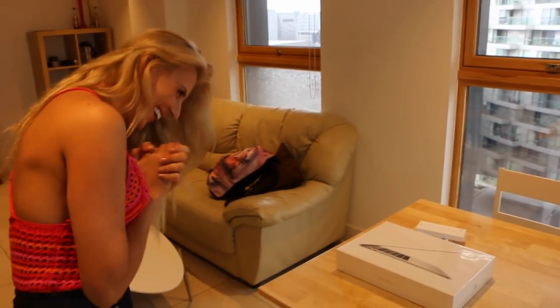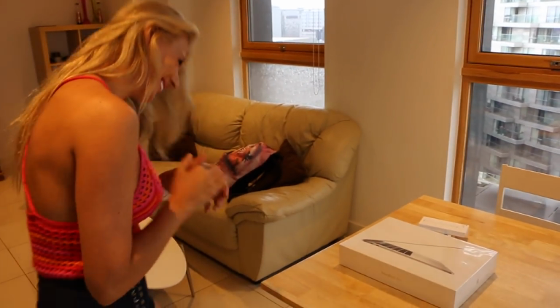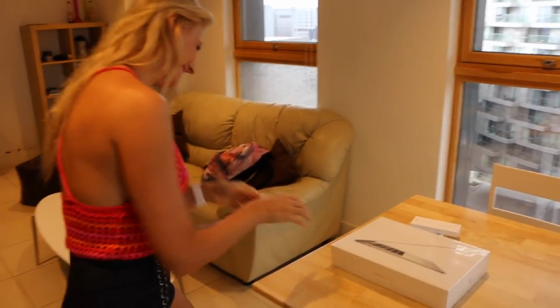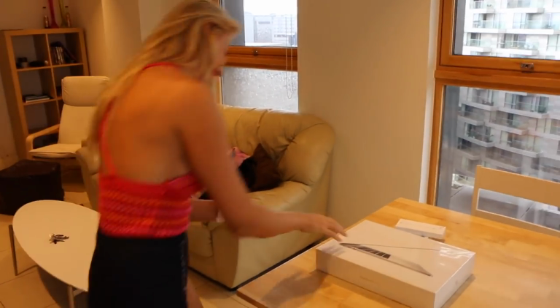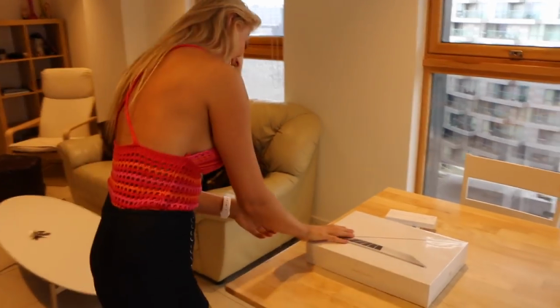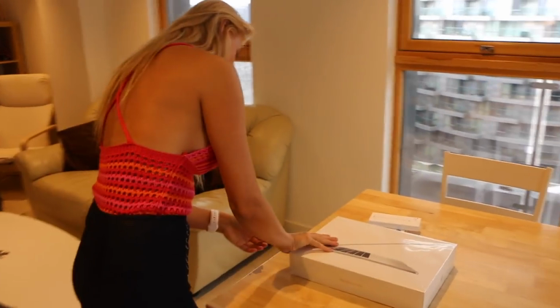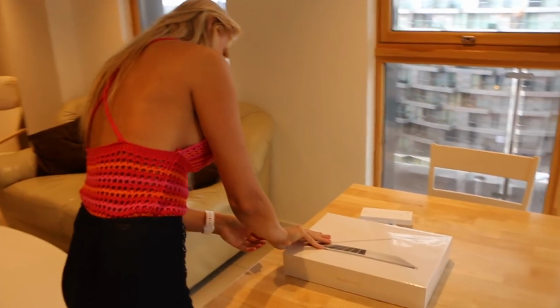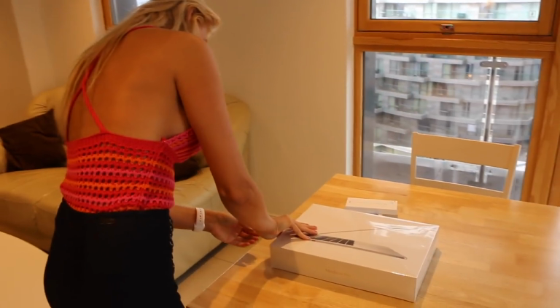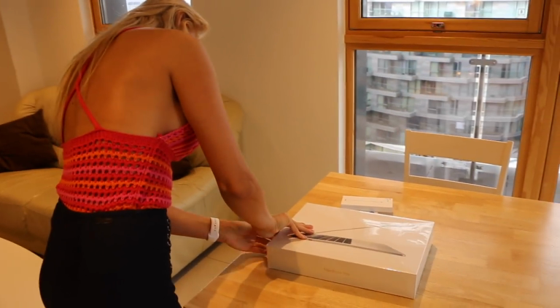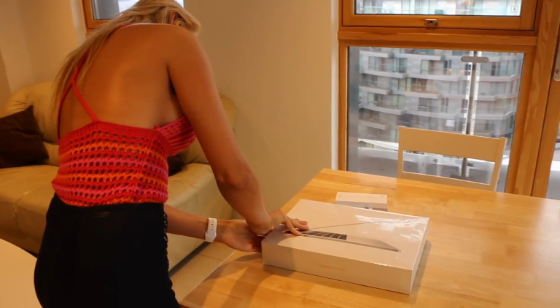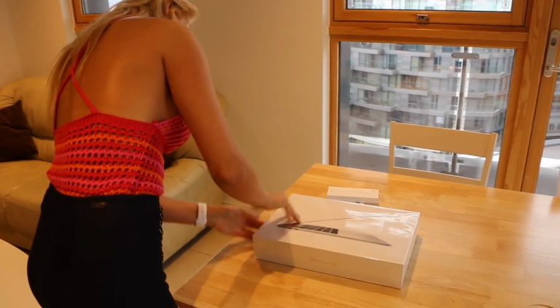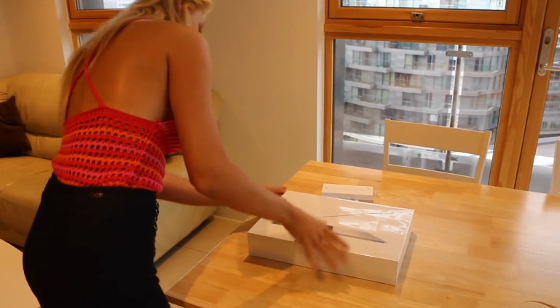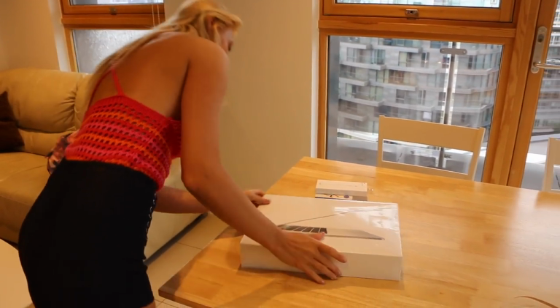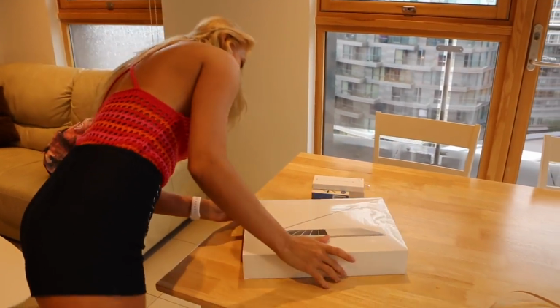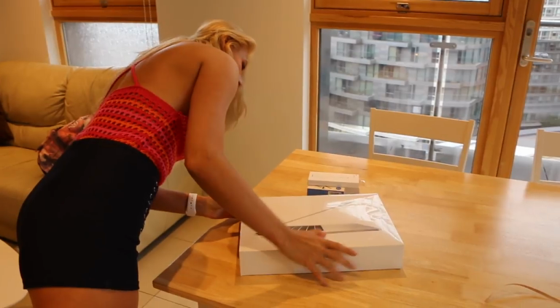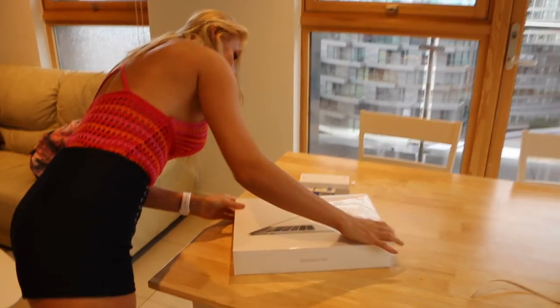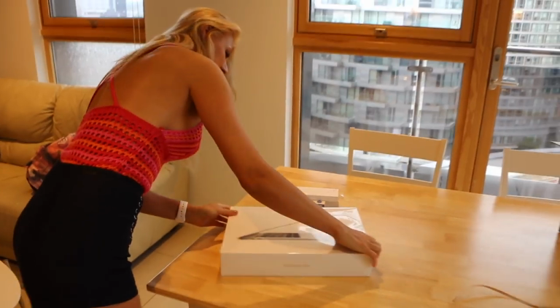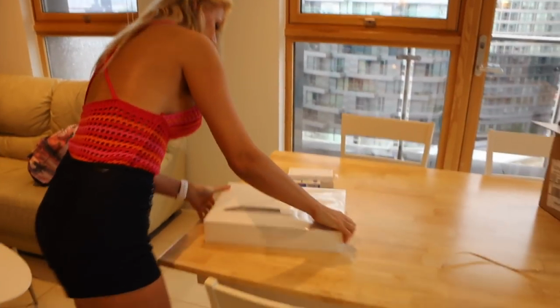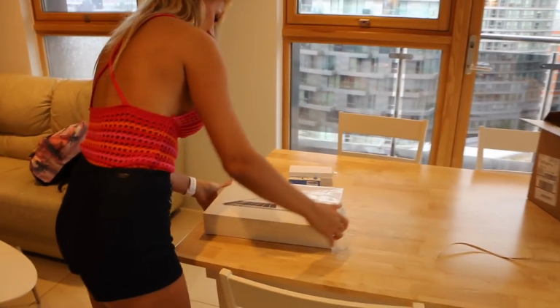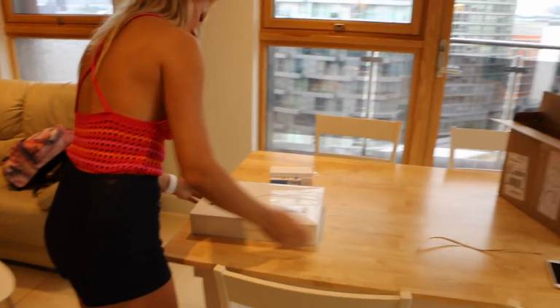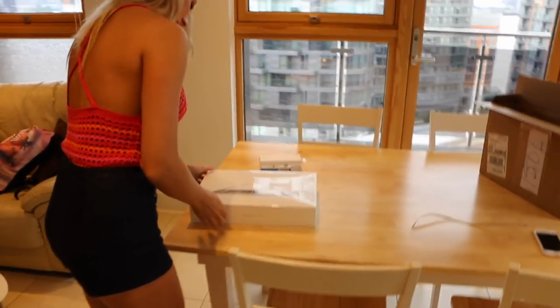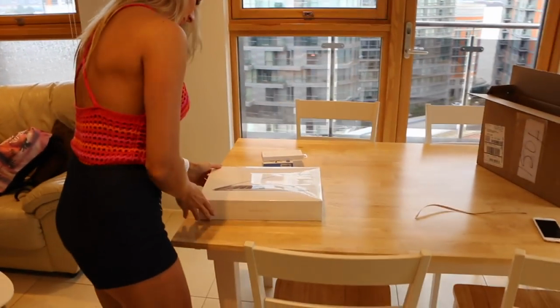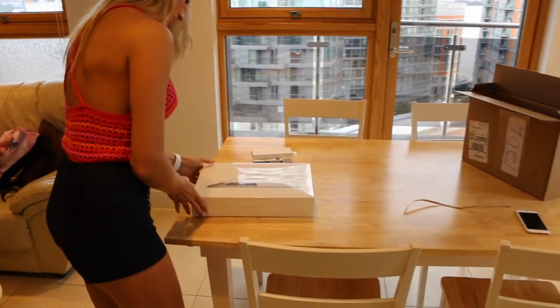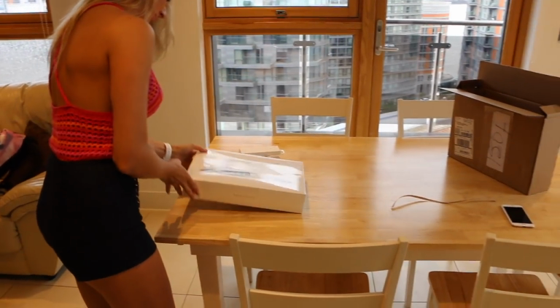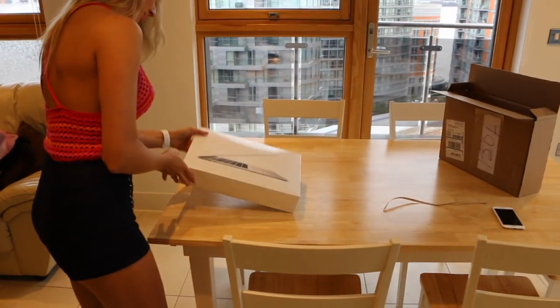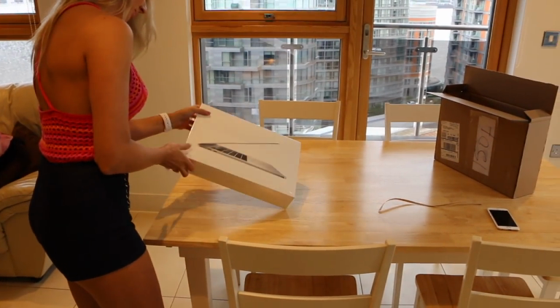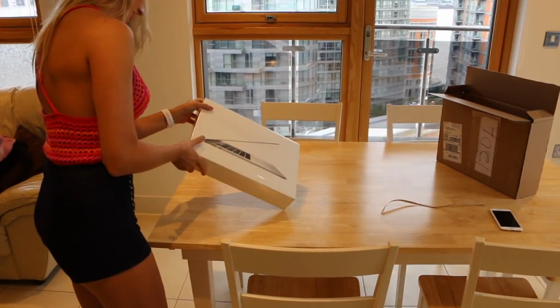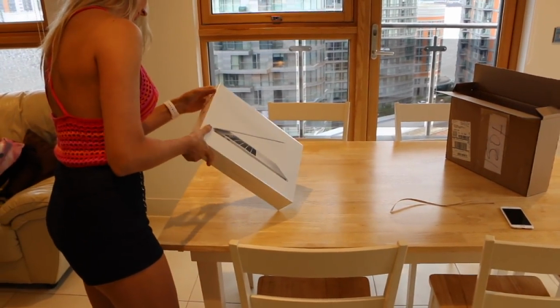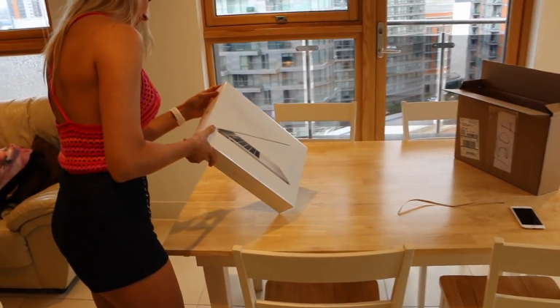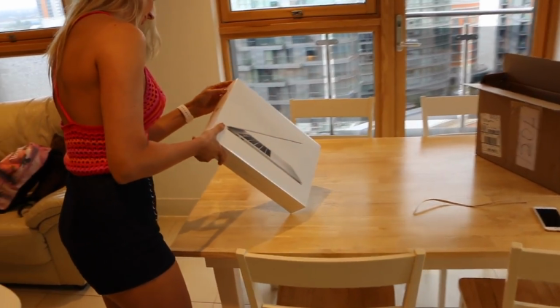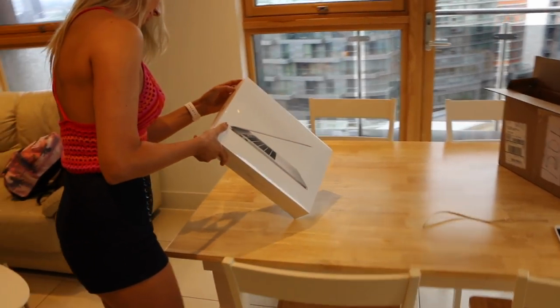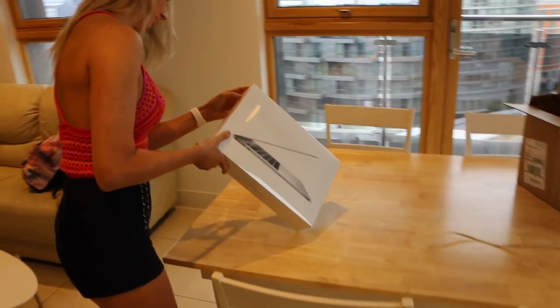So it's fully upgraded — it's the most powerful MacBook at the moment. Show me the box!